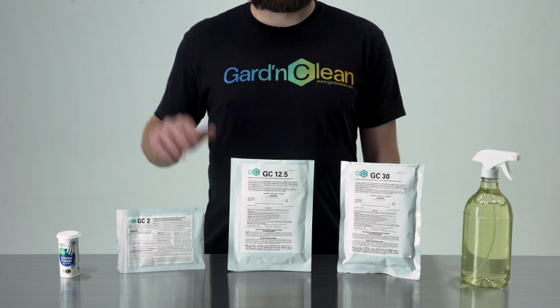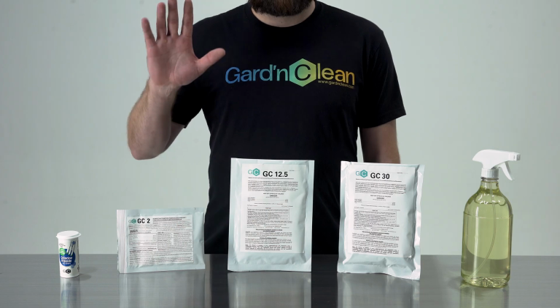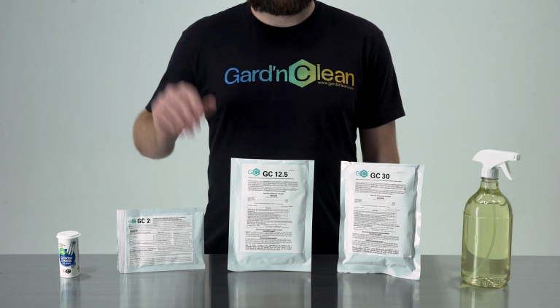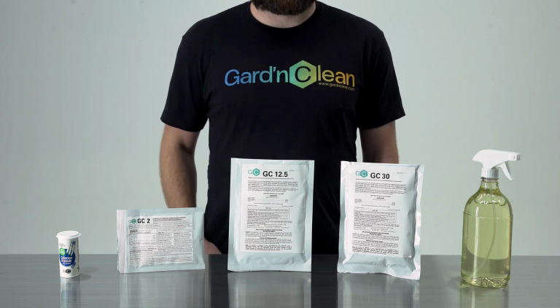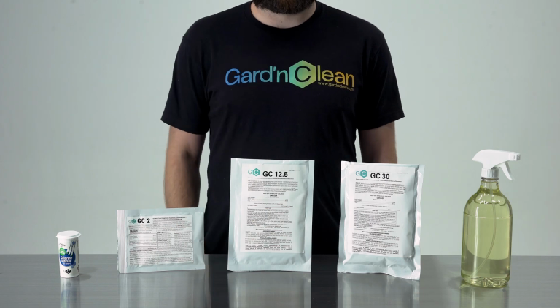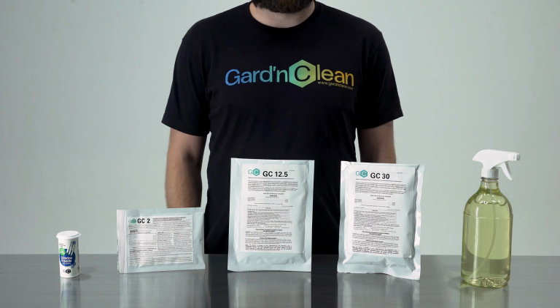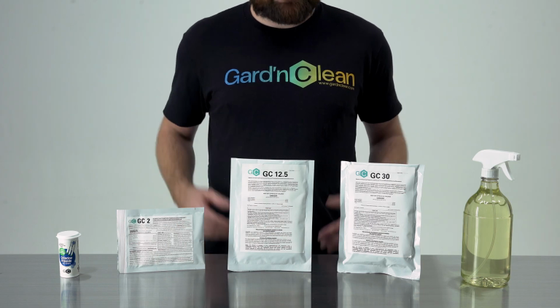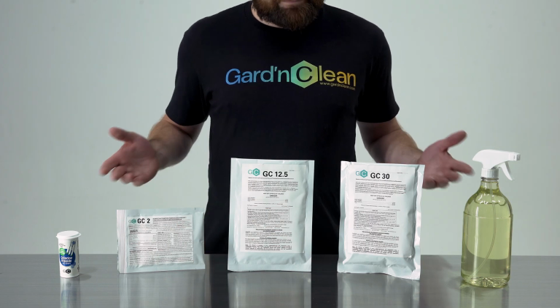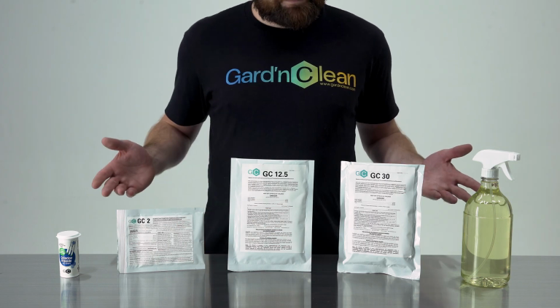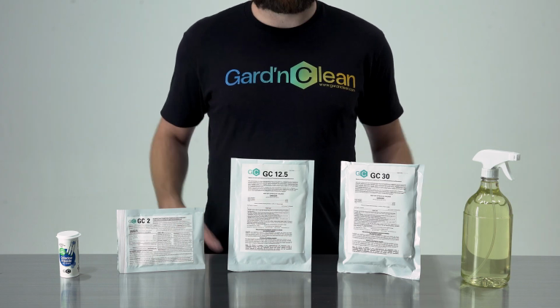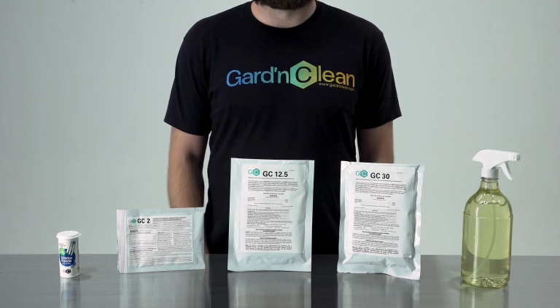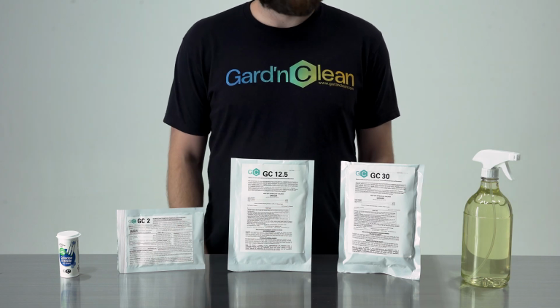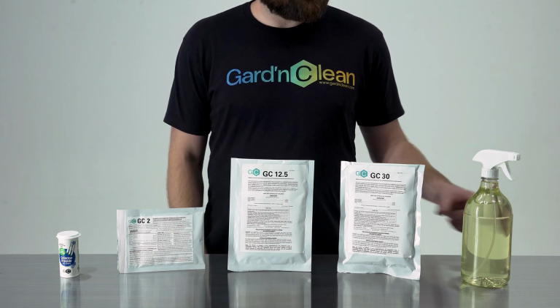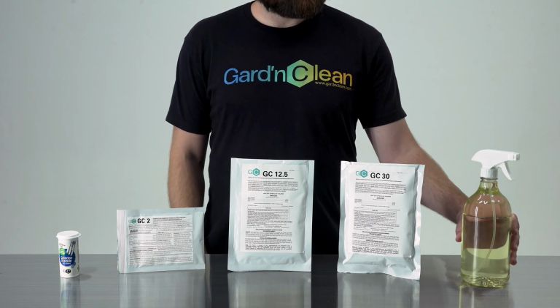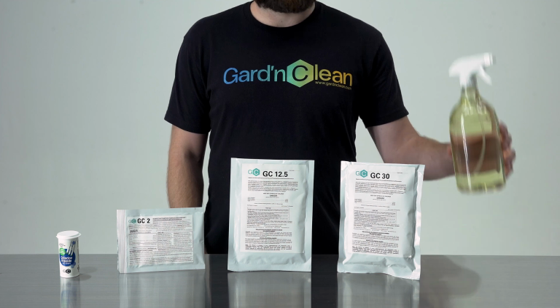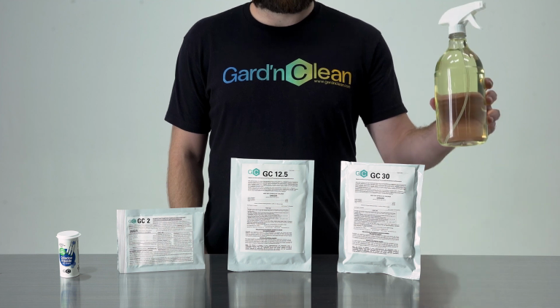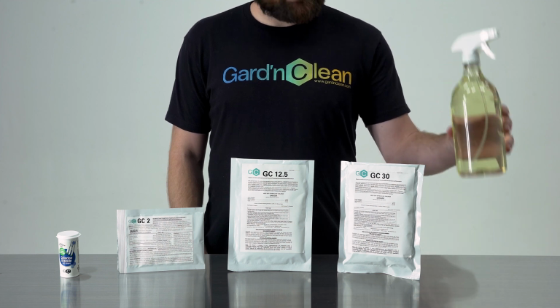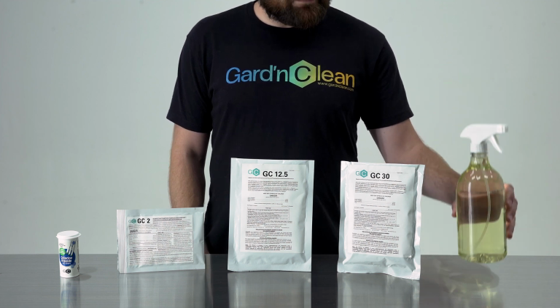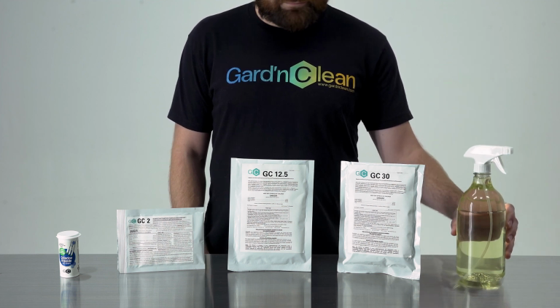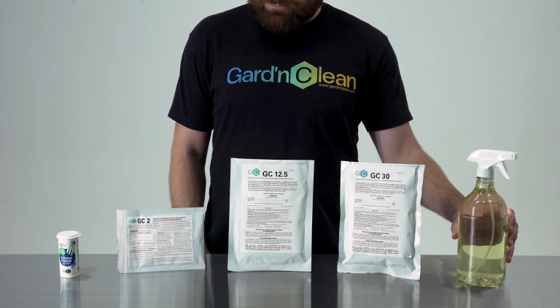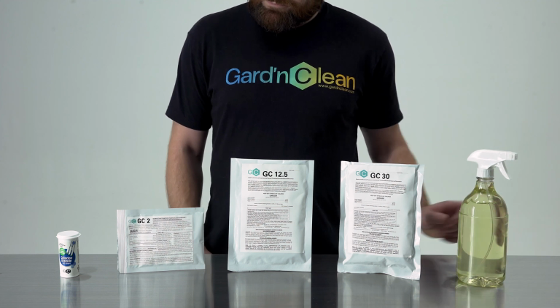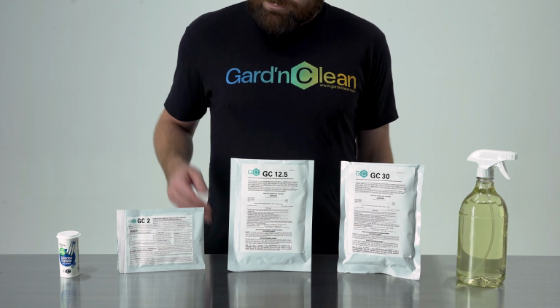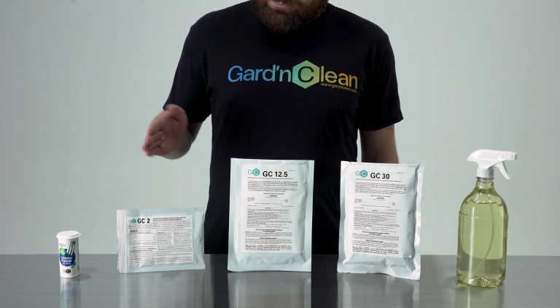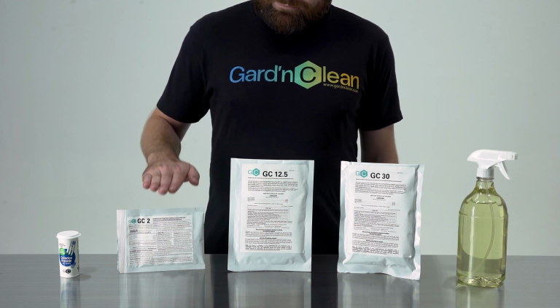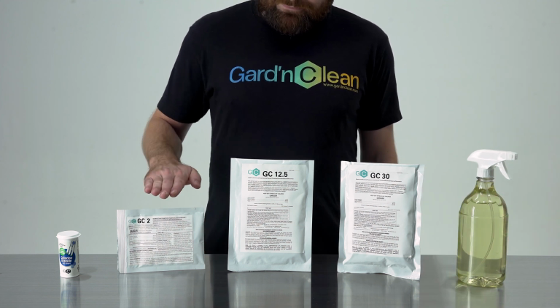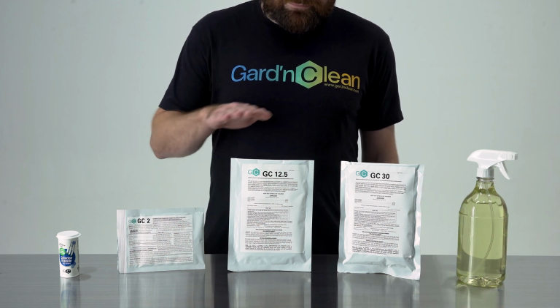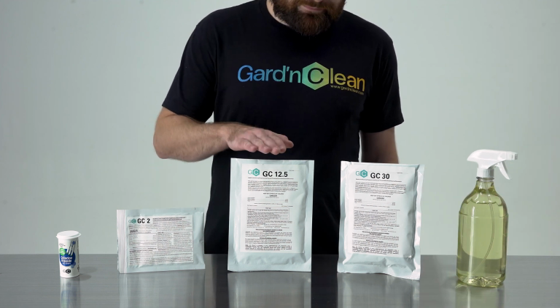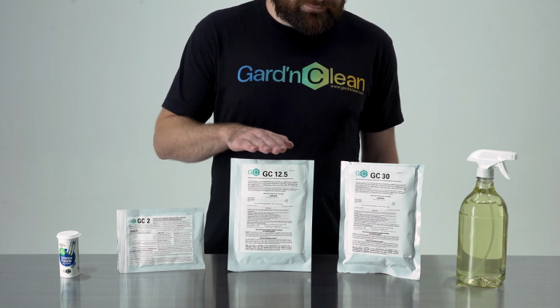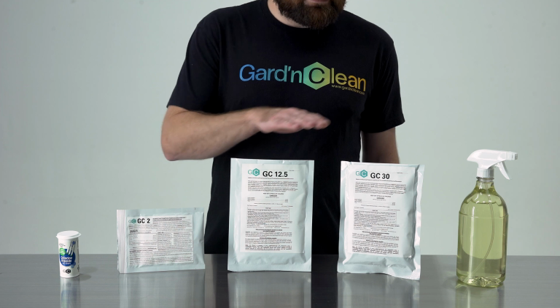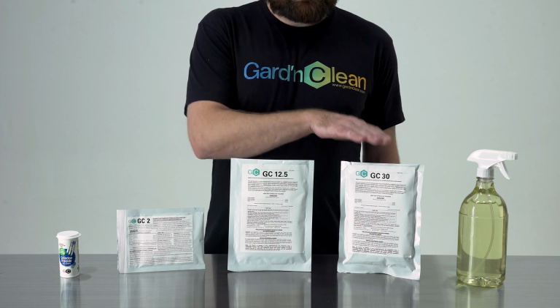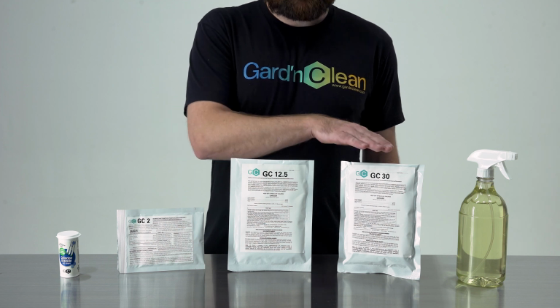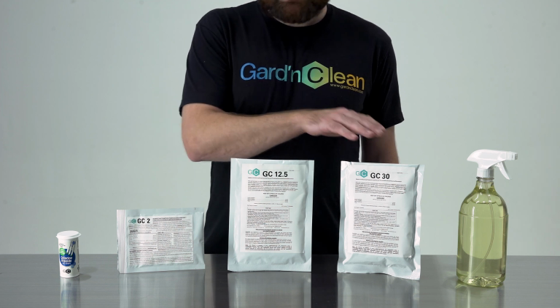Hello, thanks for checking out GardenClean. In this video we would like to introduce you to GardenClean's GC Liquid. GC Liquid is available in three sizes: two gallons, twelve and a half gallons, and thirty gallons.